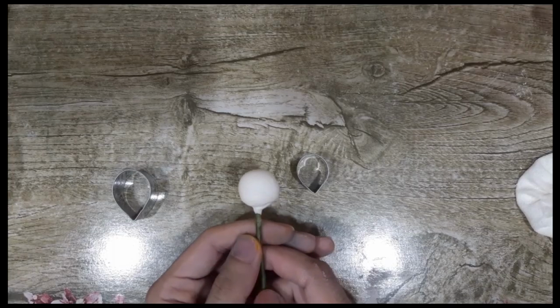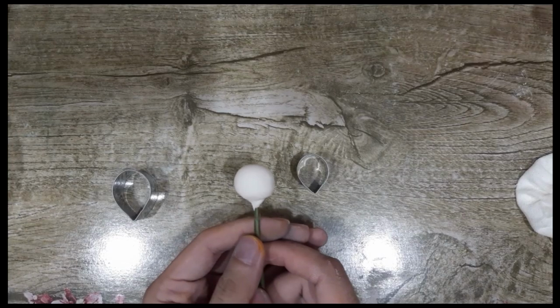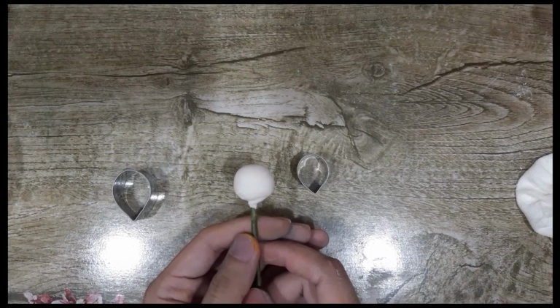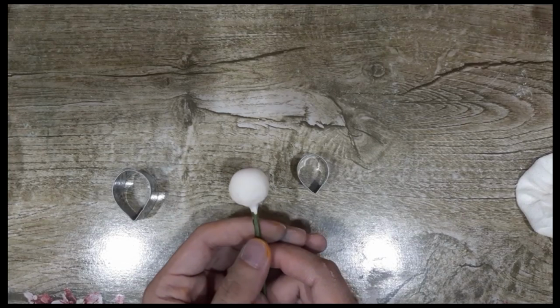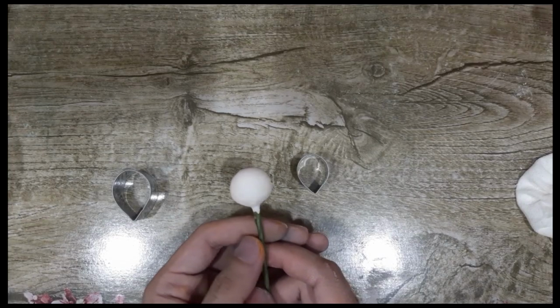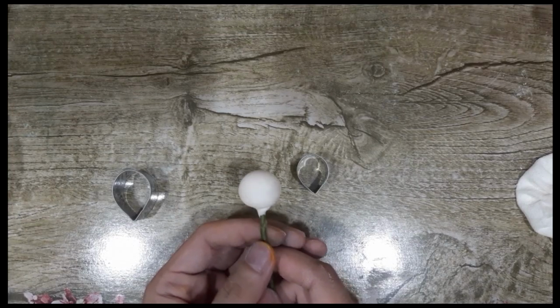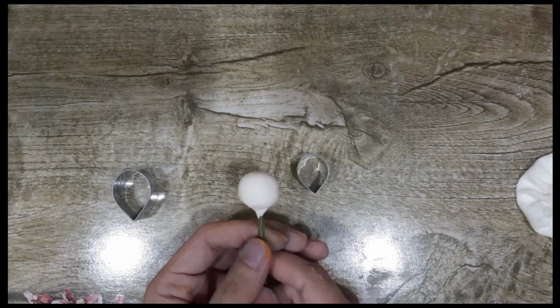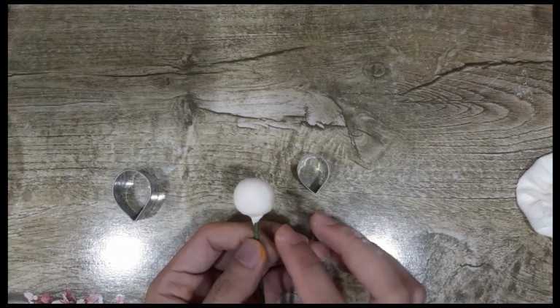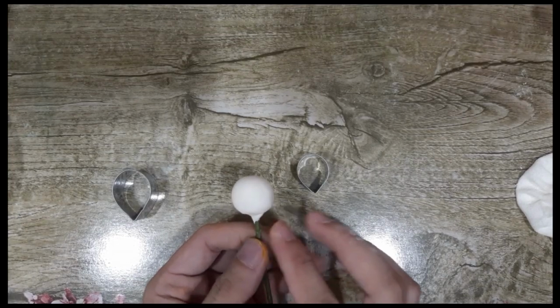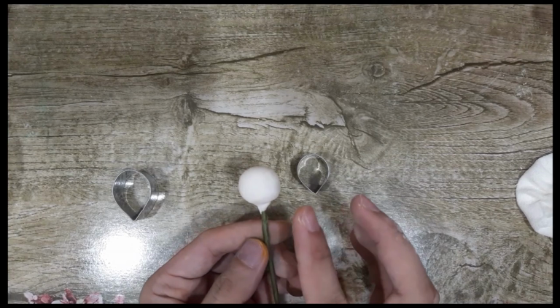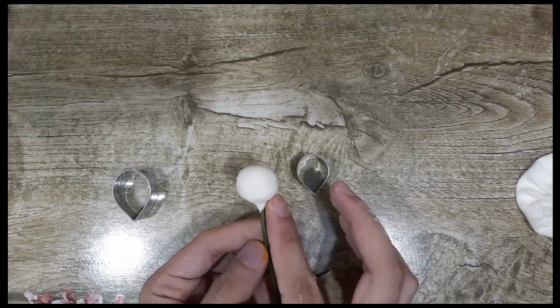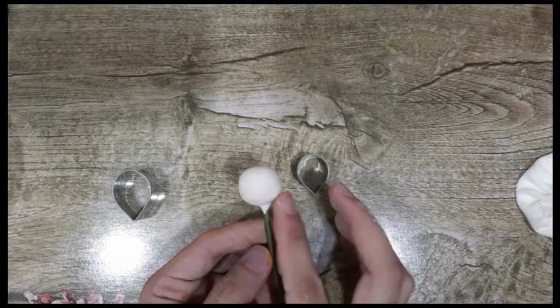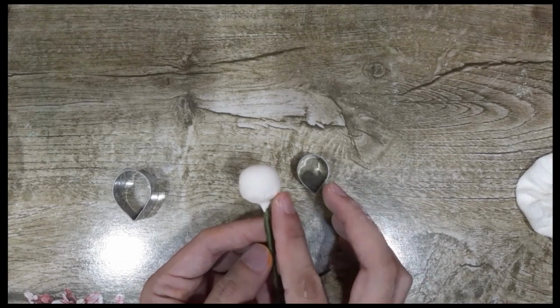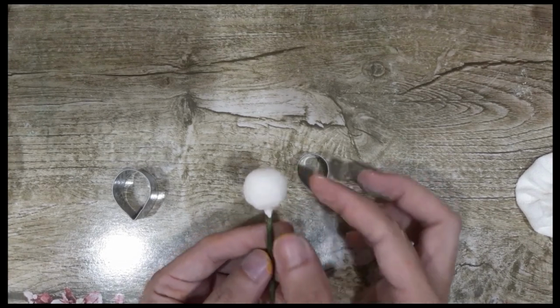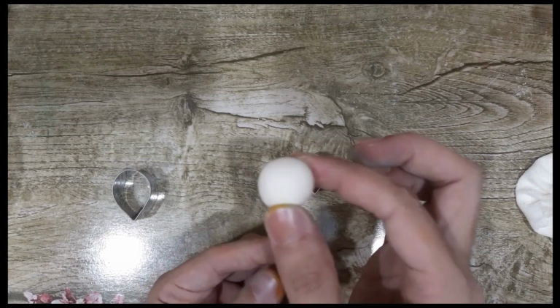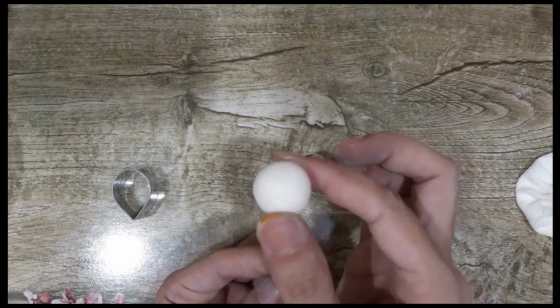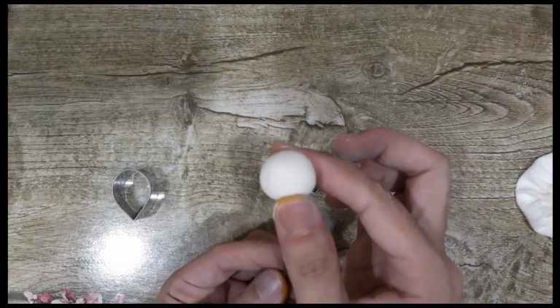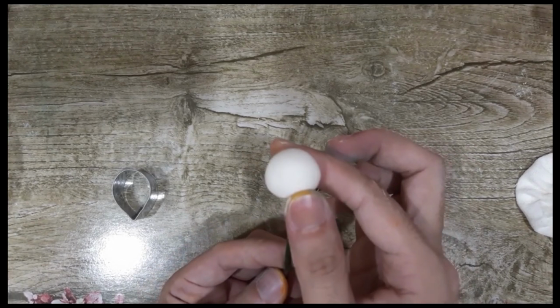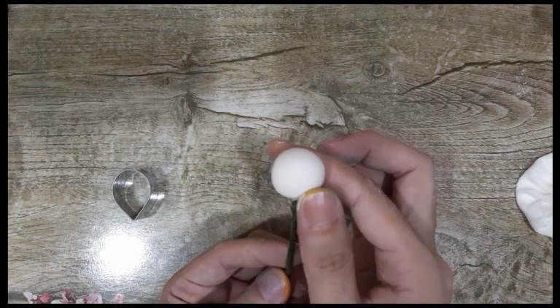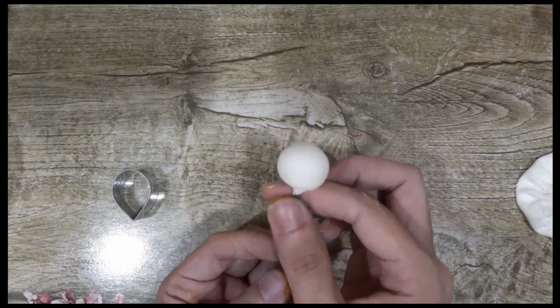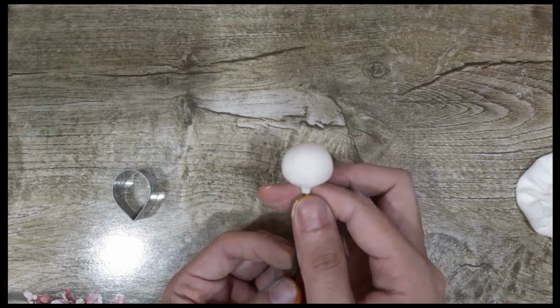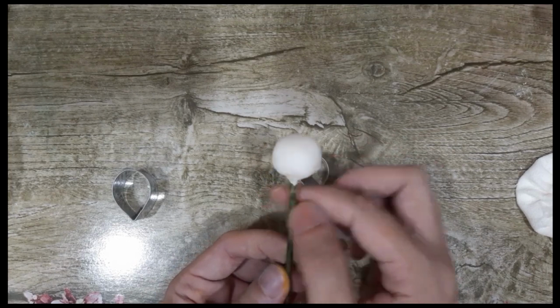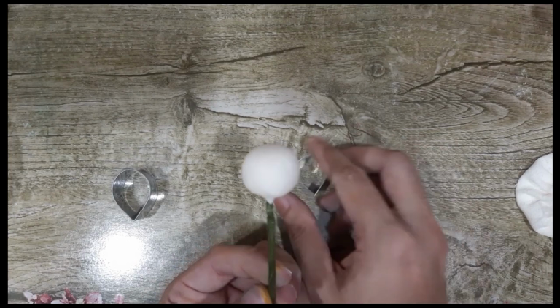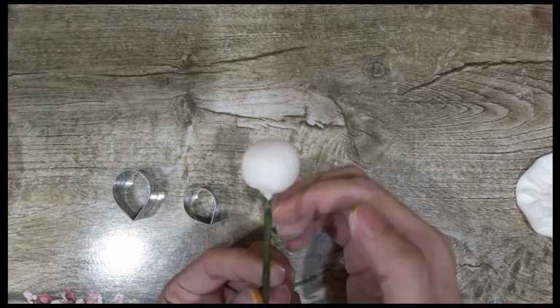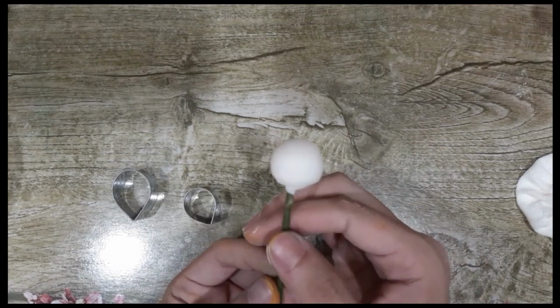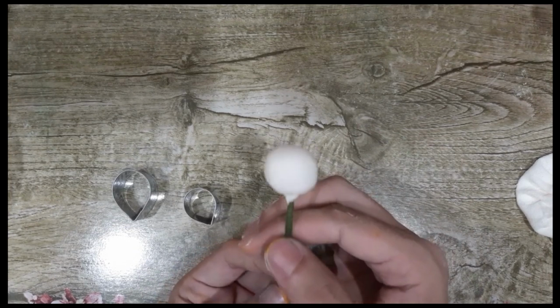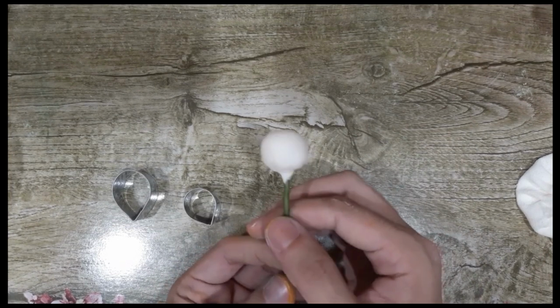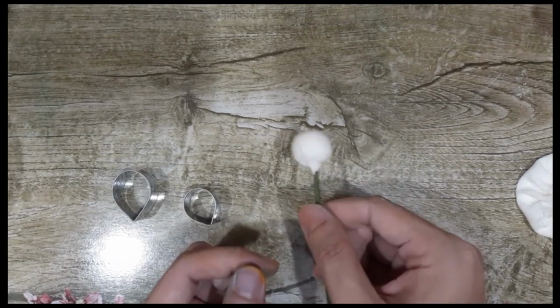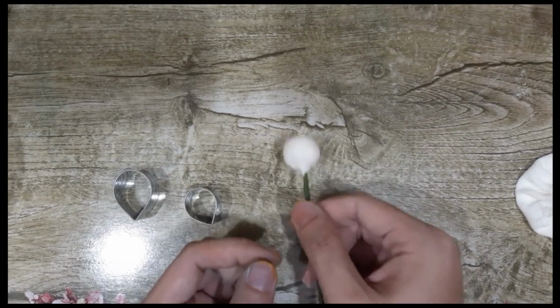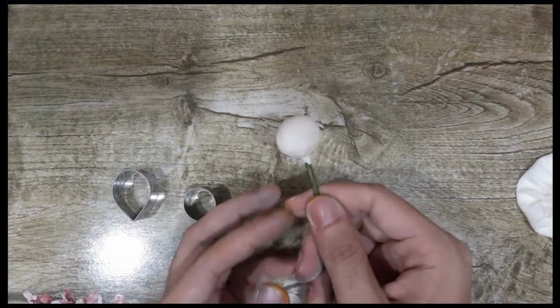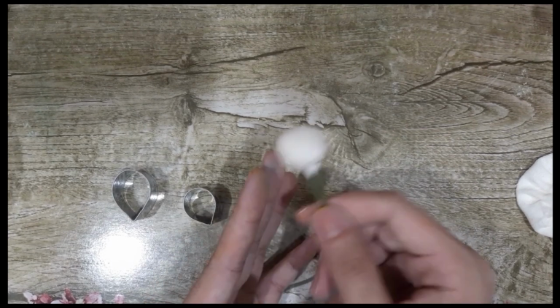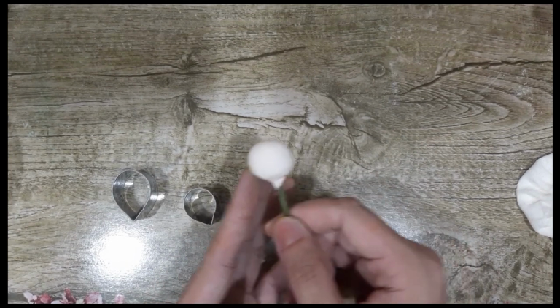So now we'll be making our dahlia flower. To start off, you need a base for your flower. This is two centimeters — it's made out of gum paste and I dried this overnight. See that? It's rock hard.